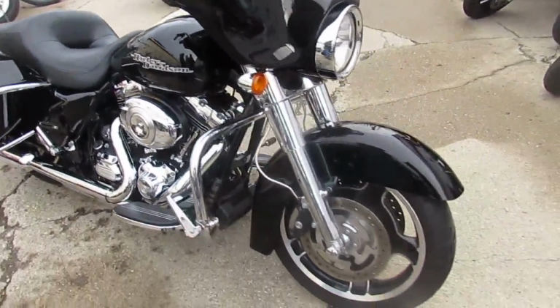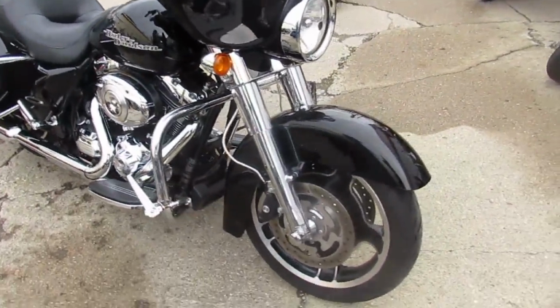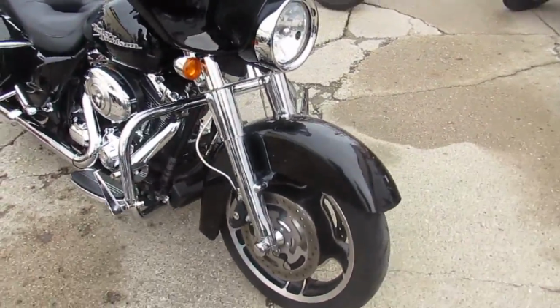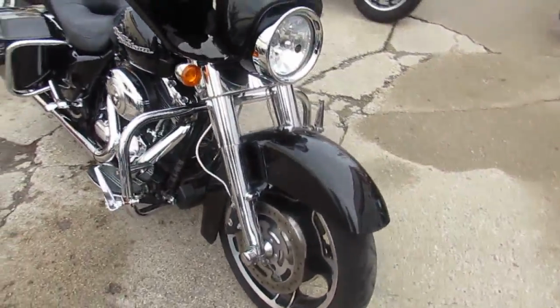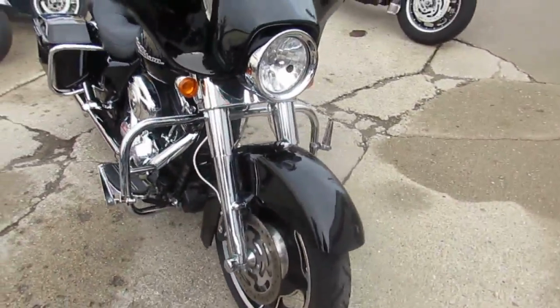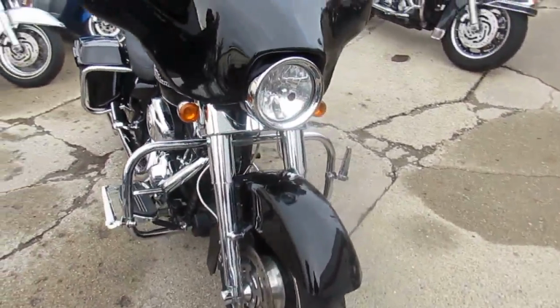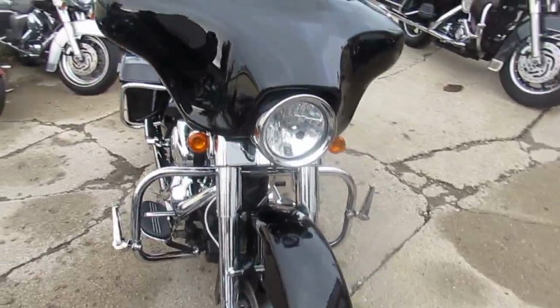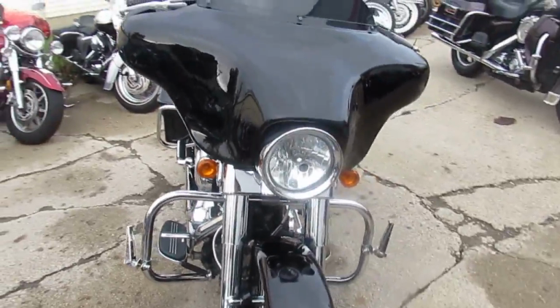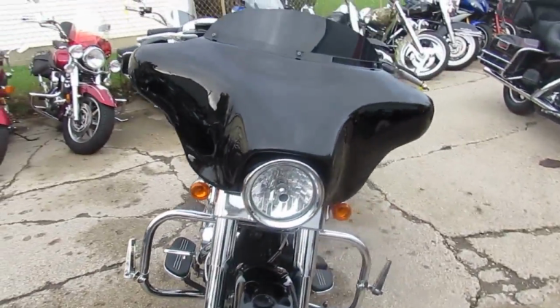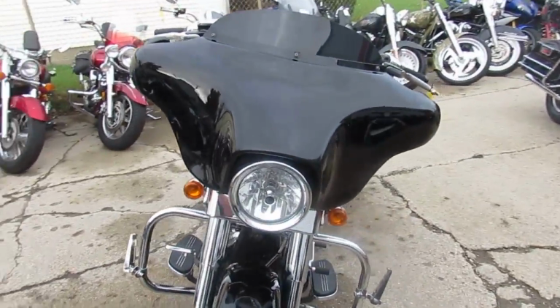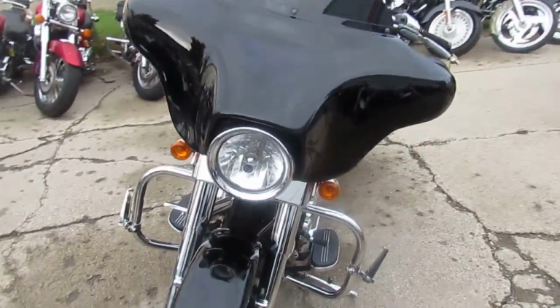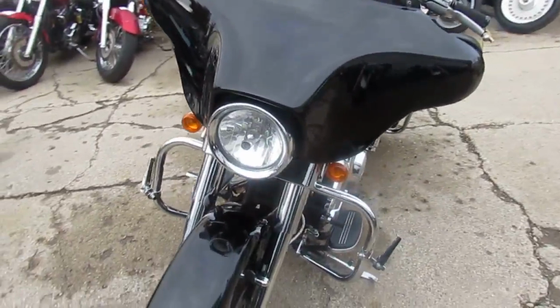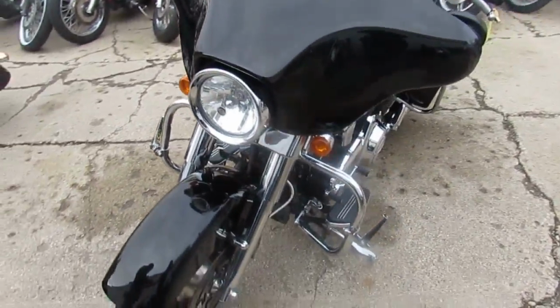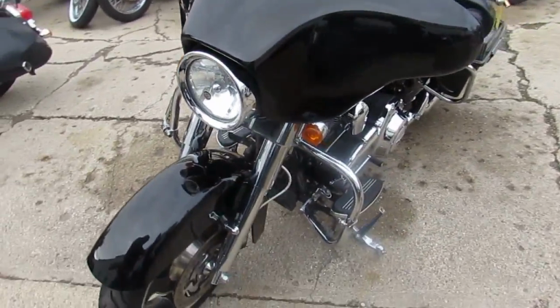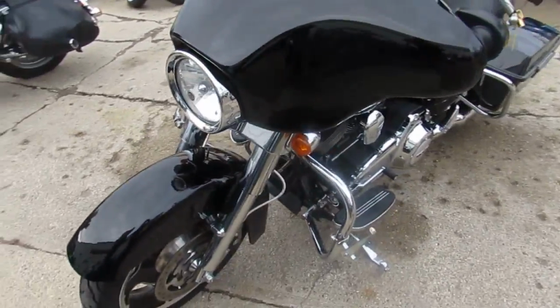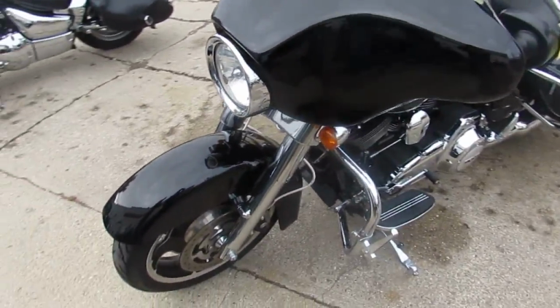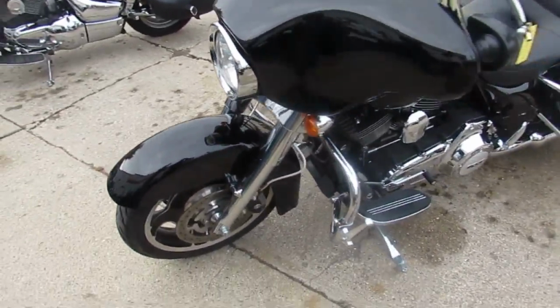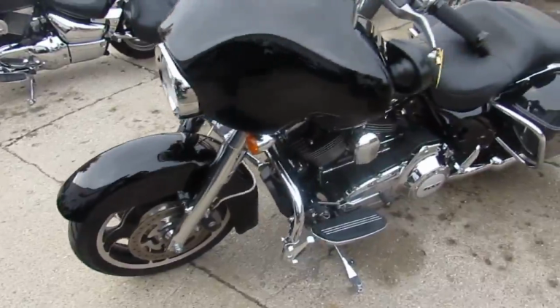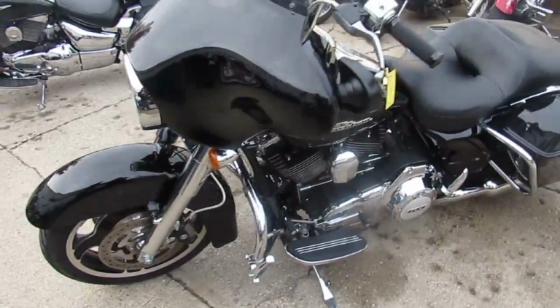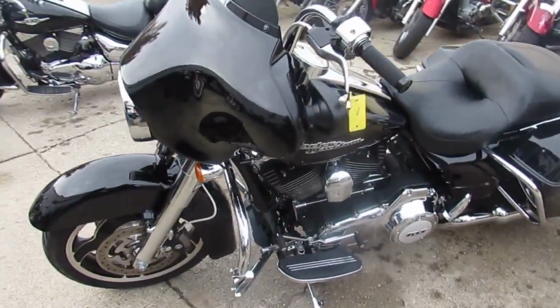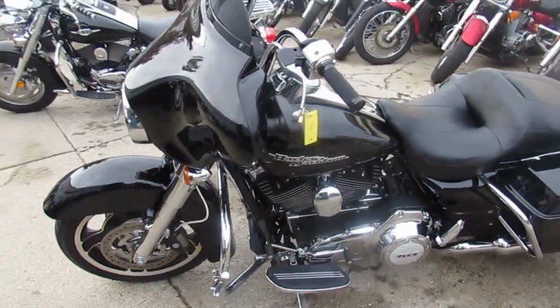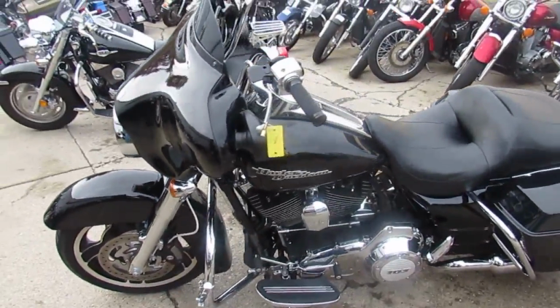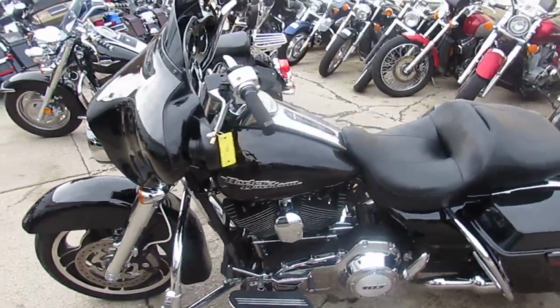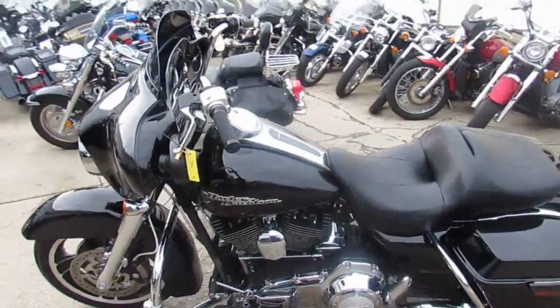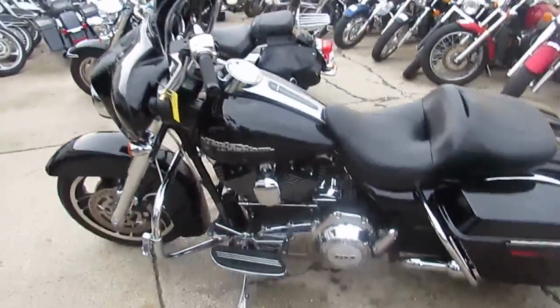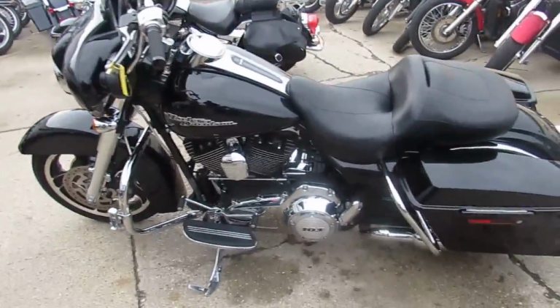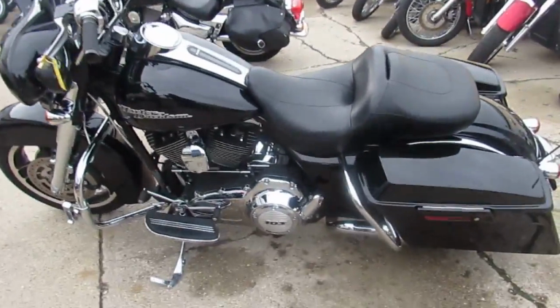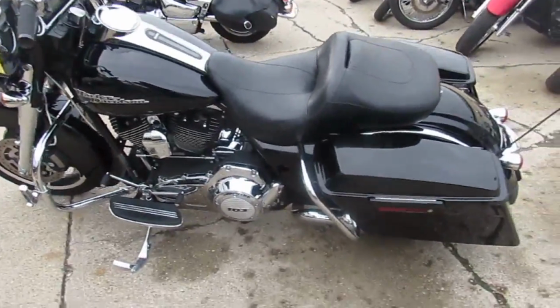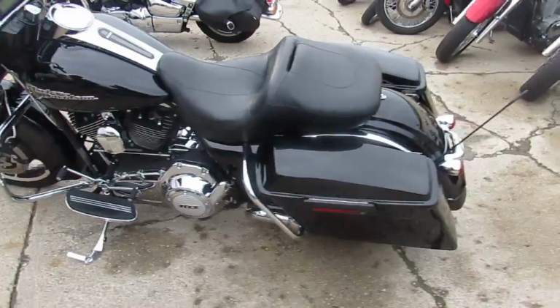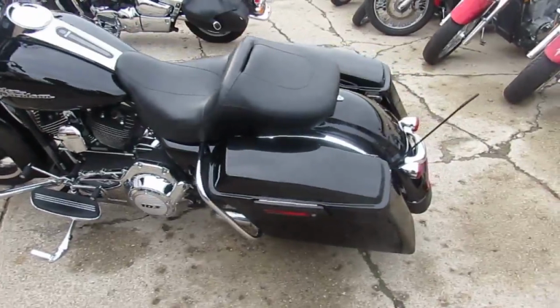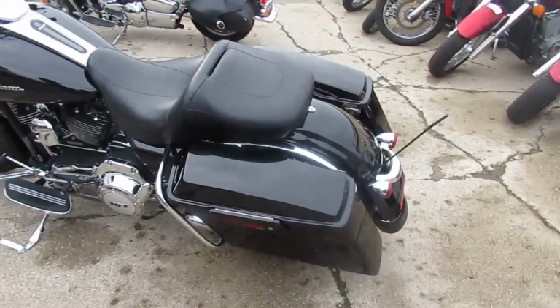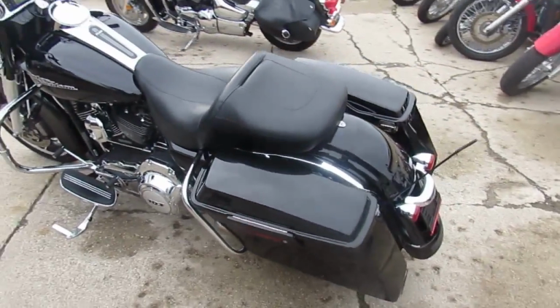The one we're doing a video on is a 2013 Street Glide. It comes in vivid black. It's got tons of chrome. We got this thing priced right — $14,900. It's got the big 103 cubic inch motor and a six-speed tranny.